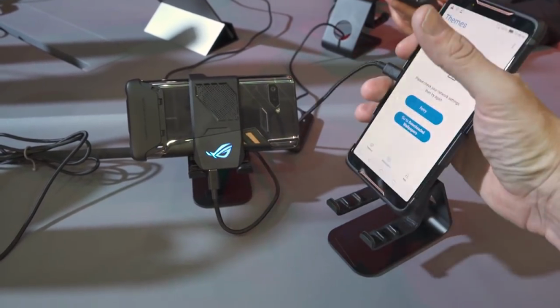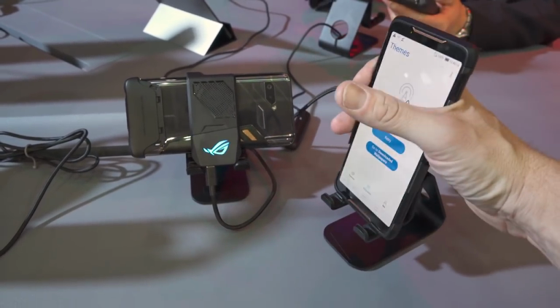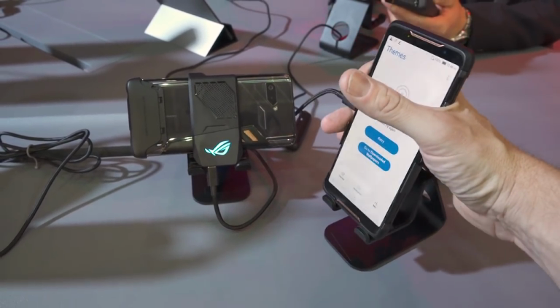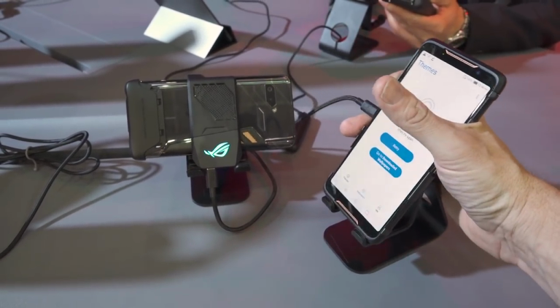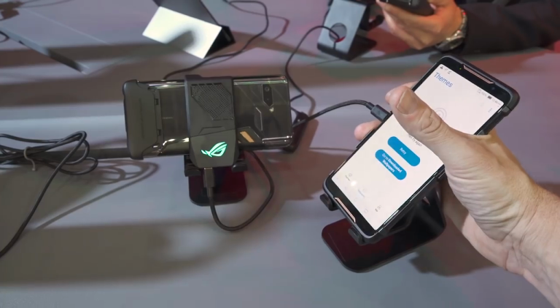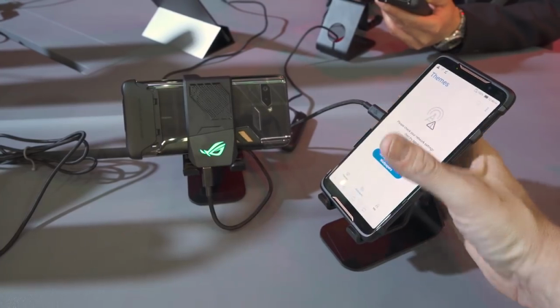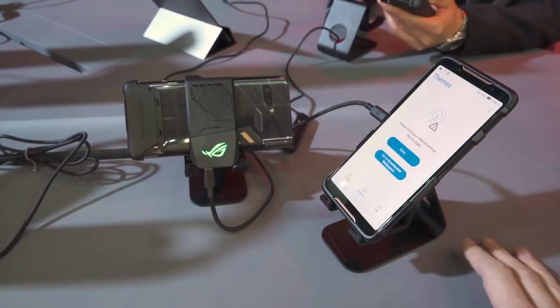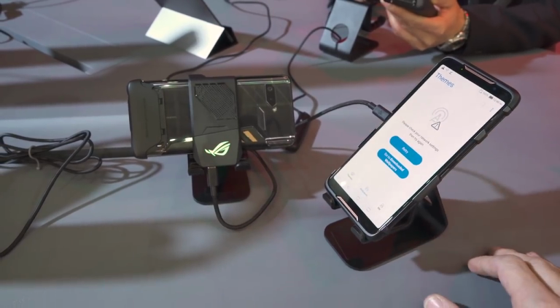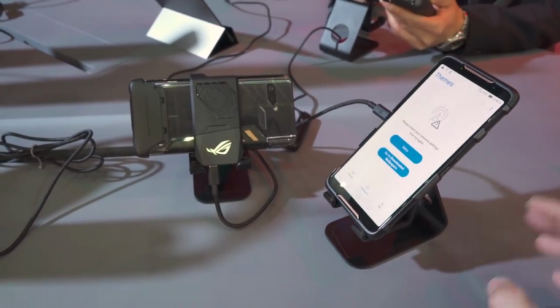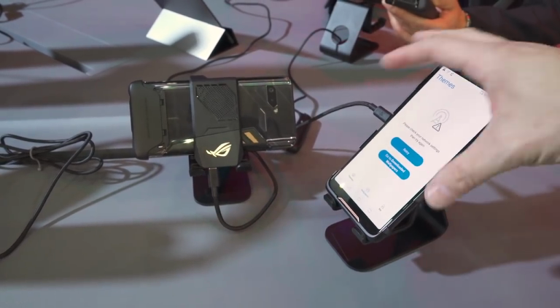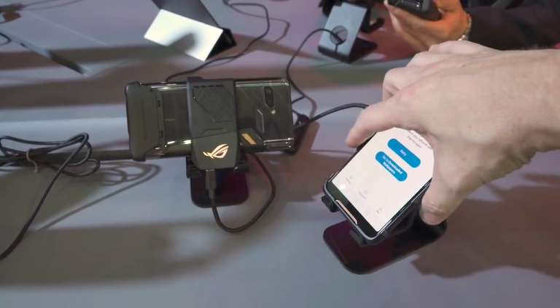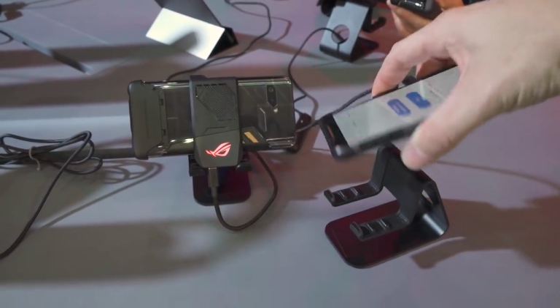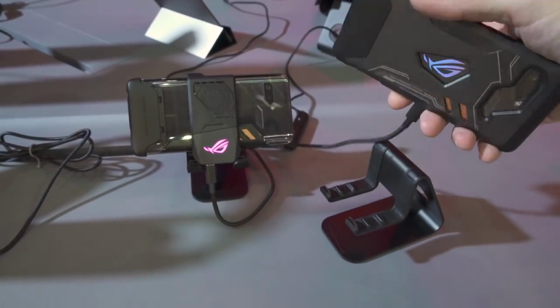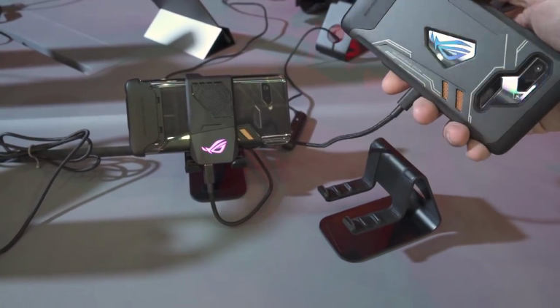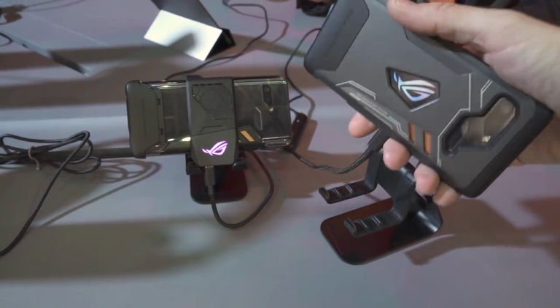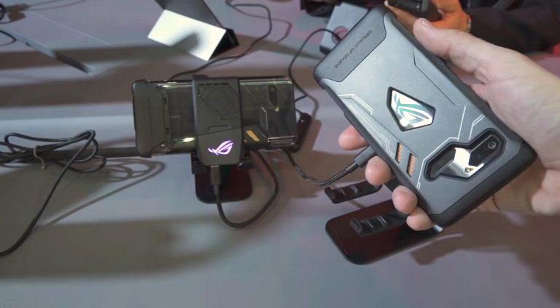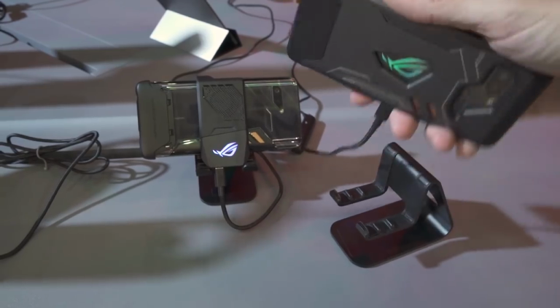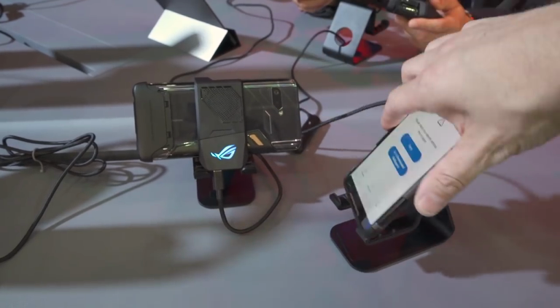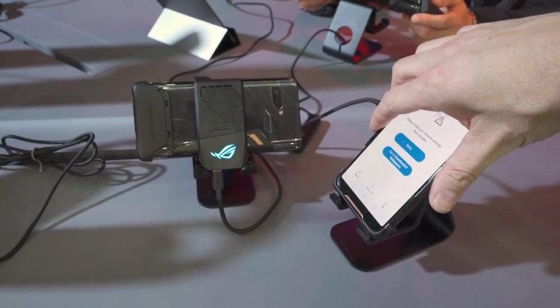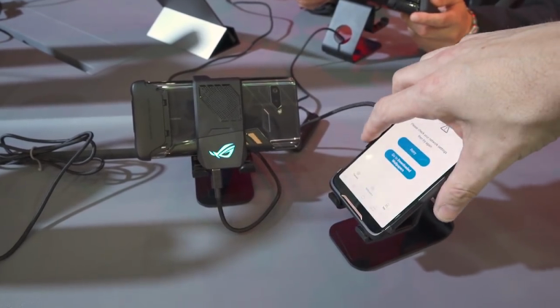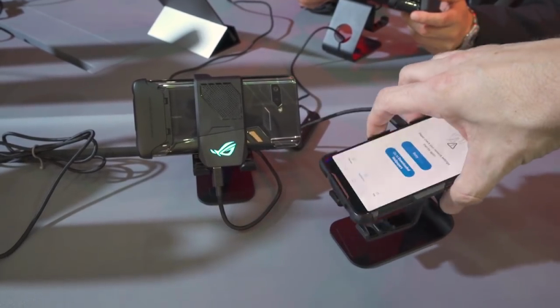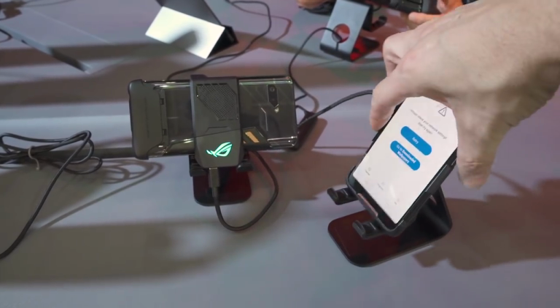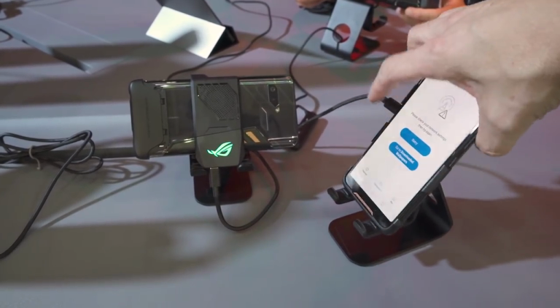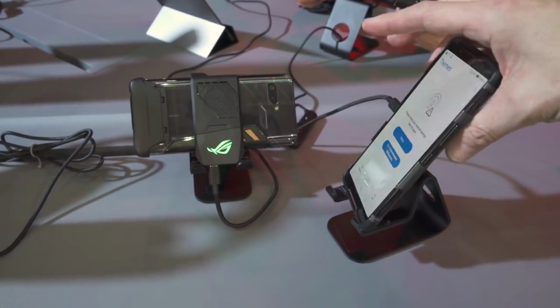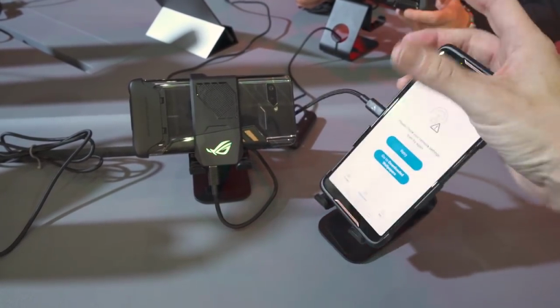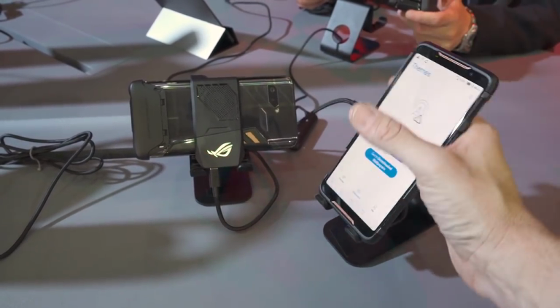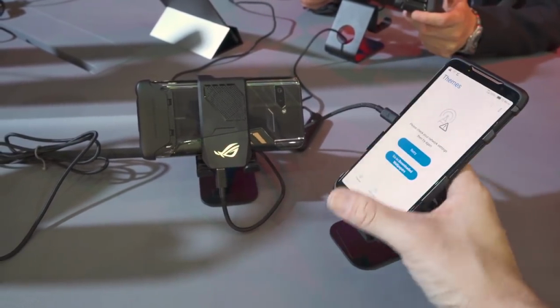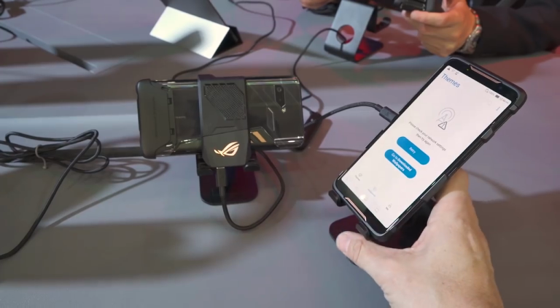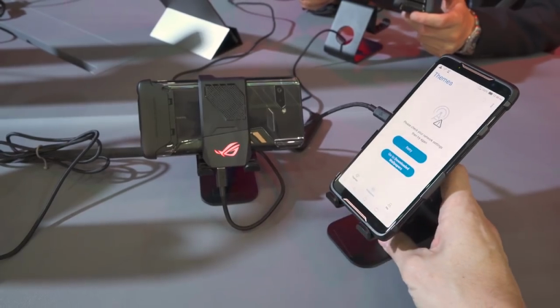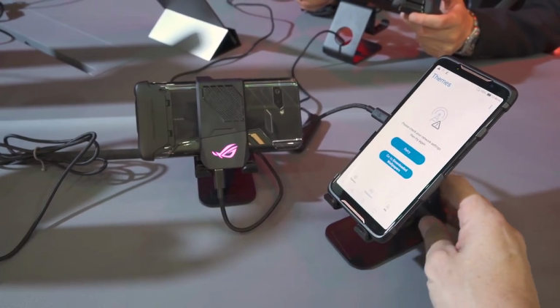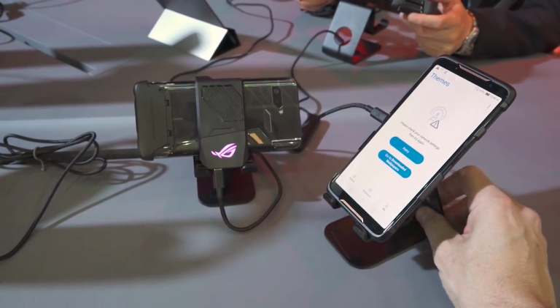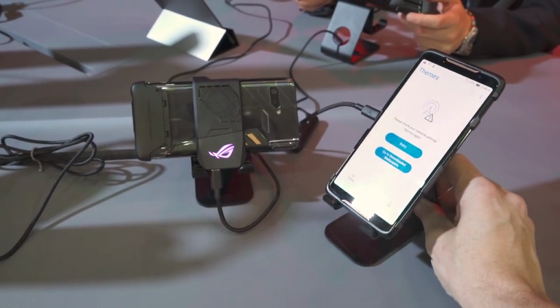I'm a PC gamer, sure, but my question is why? Why do we need a PC-built smartphone? The Razer phone did it. I feel like this is just trying to get that piece of the pie that Razer has sort of already done.